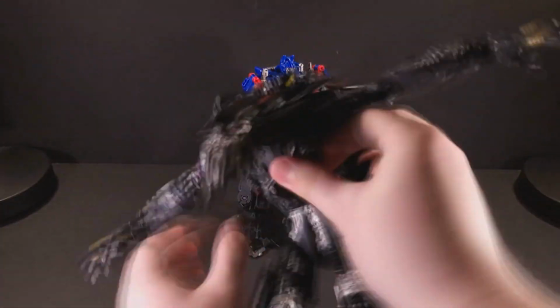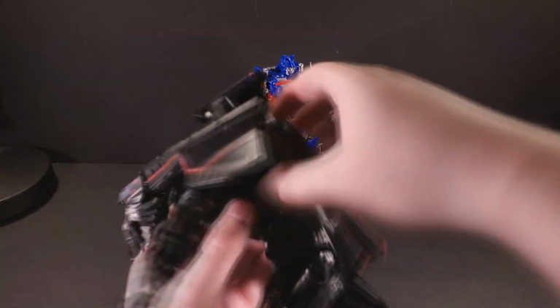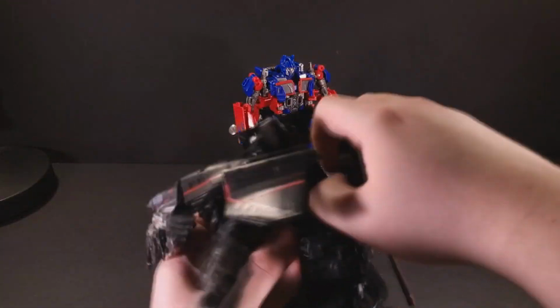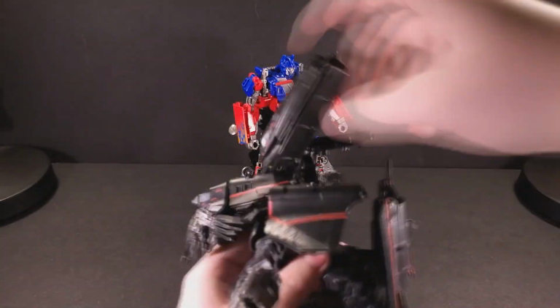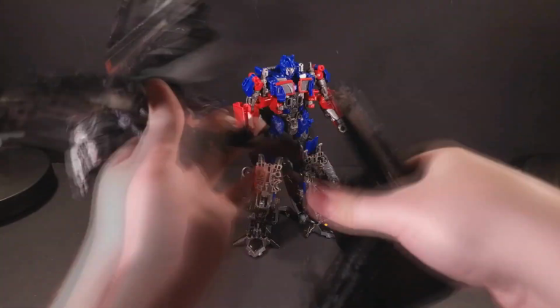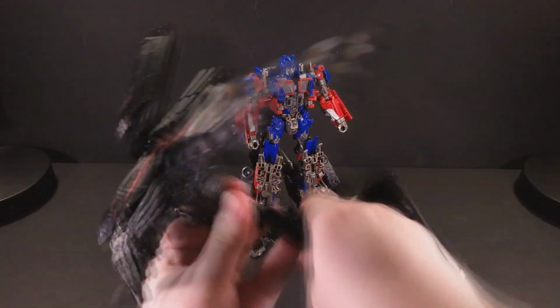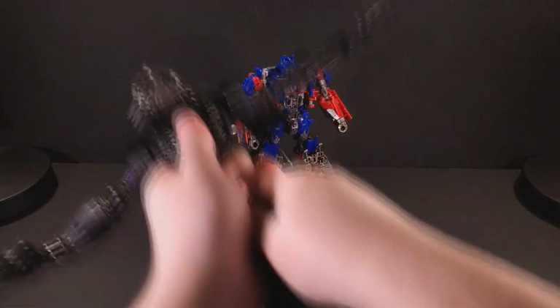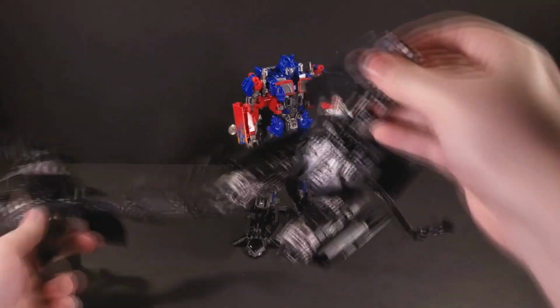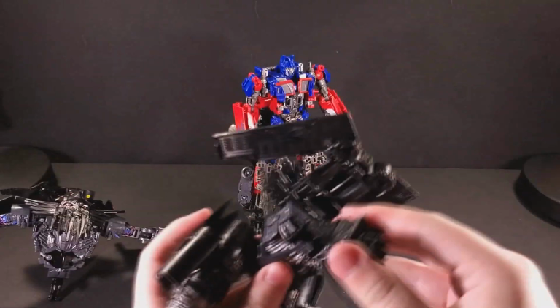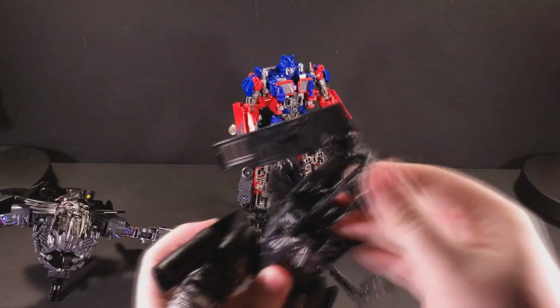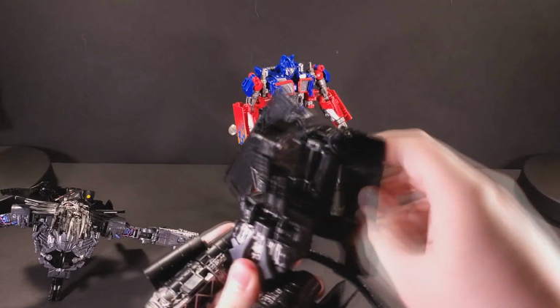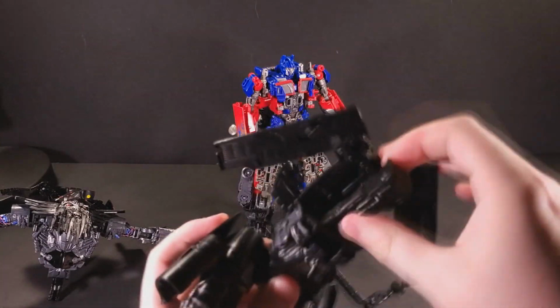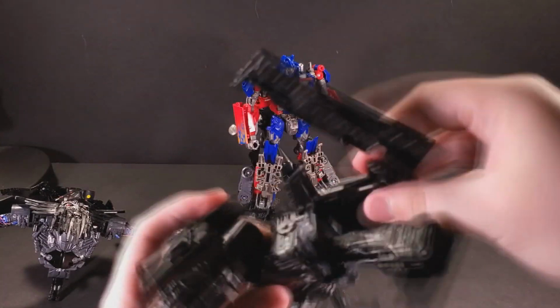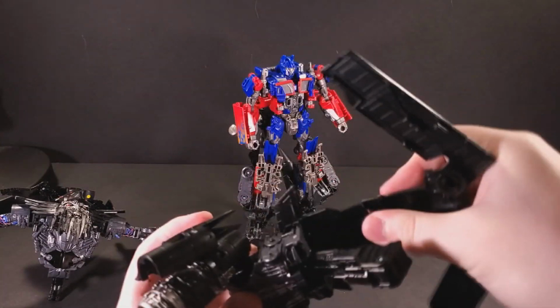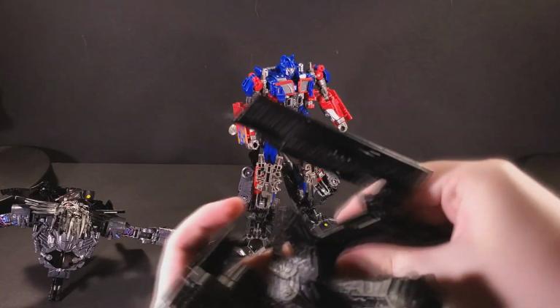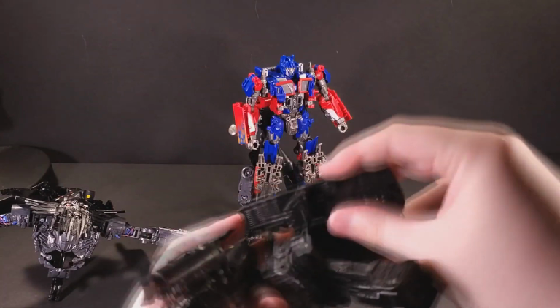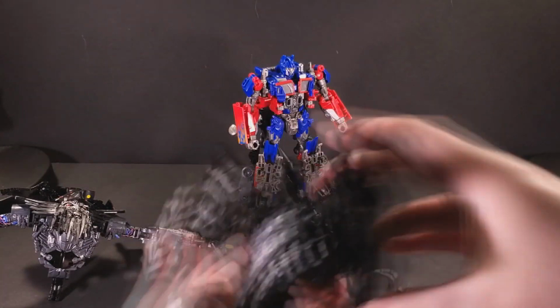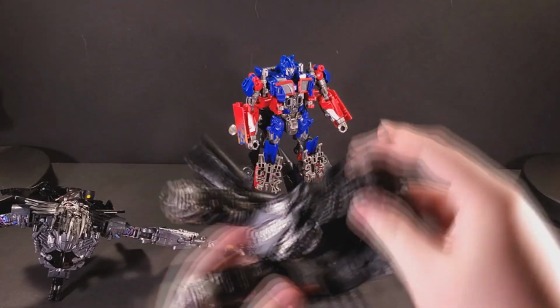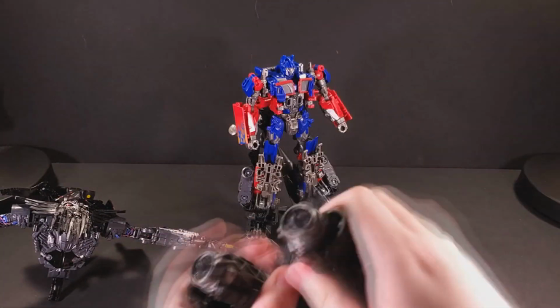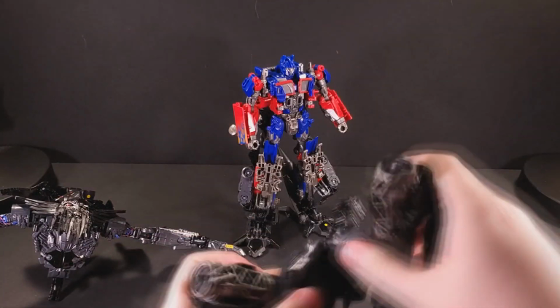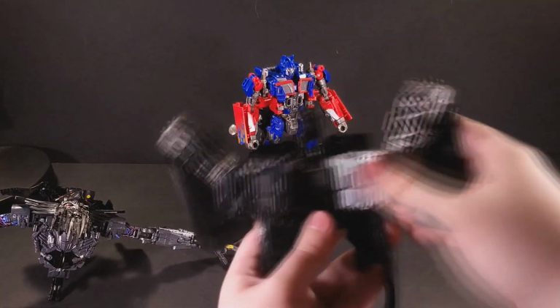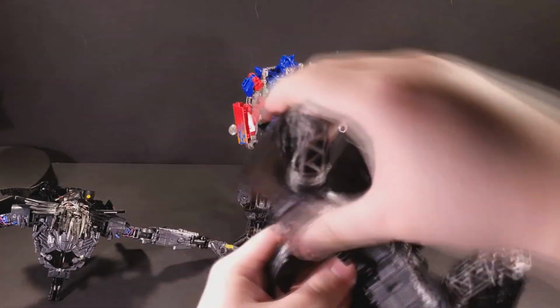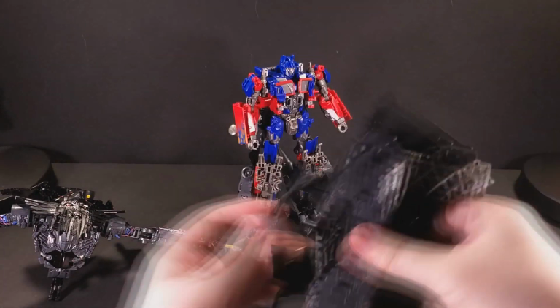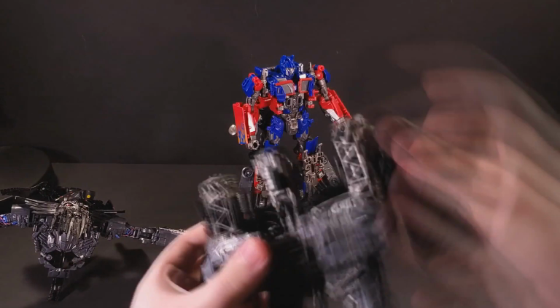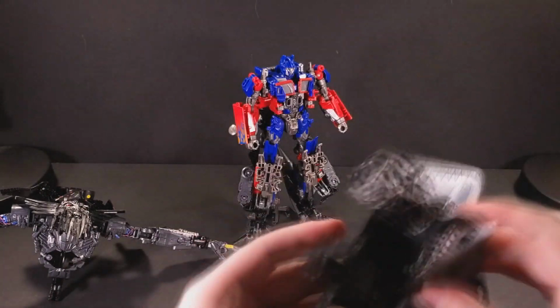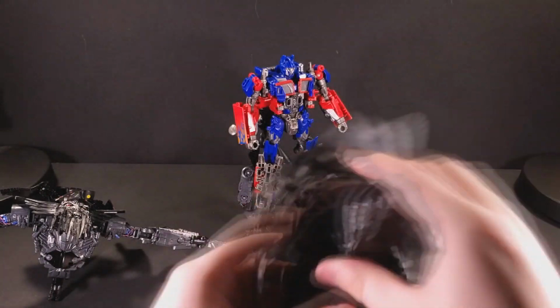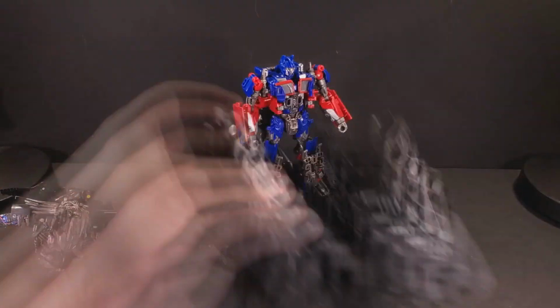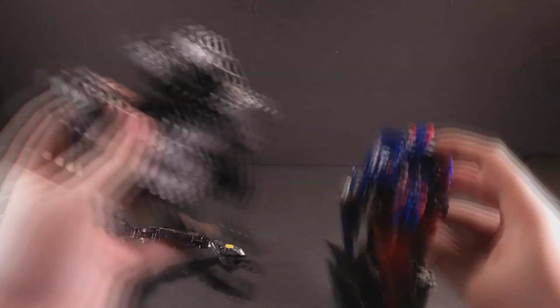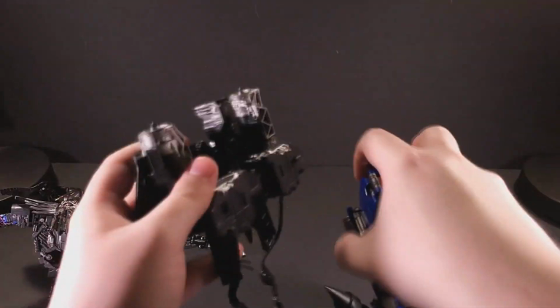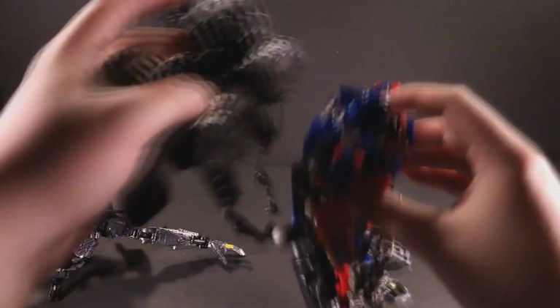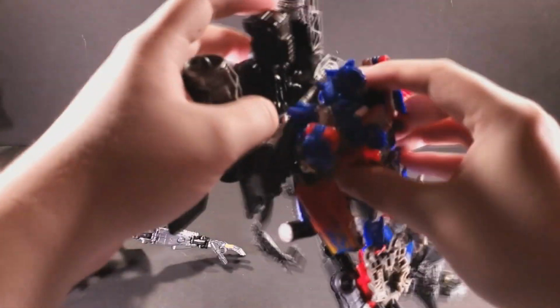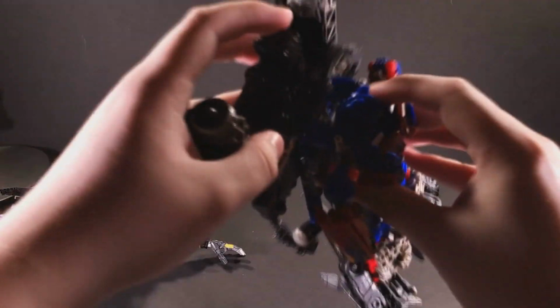The lower torso splits from the upper and contorts itself into a jetpack that slides onto Optimus's backpack, utilizing those tabs from behind the grill as locking points. This is the most fiddly piece to get on, but it's solid once you do.